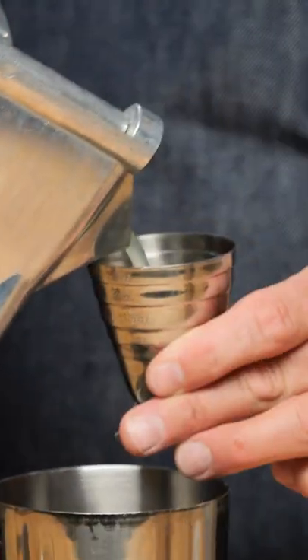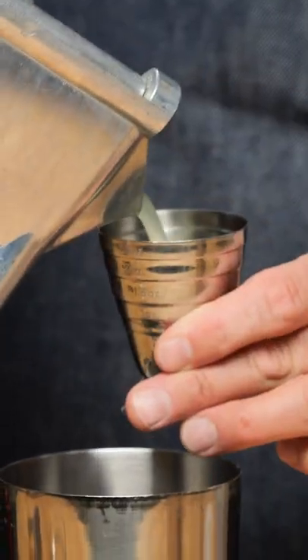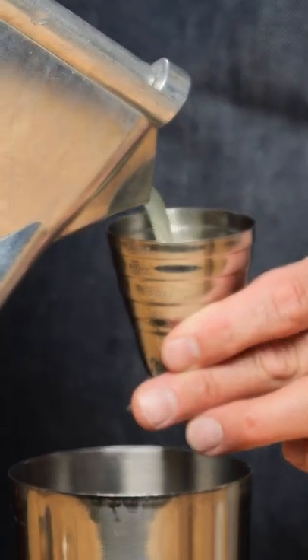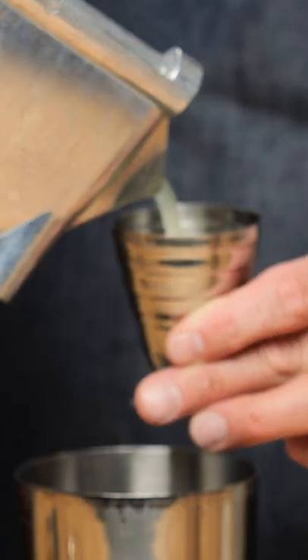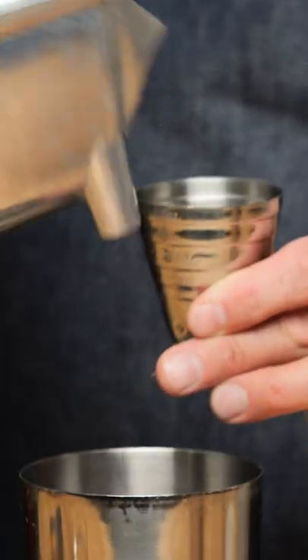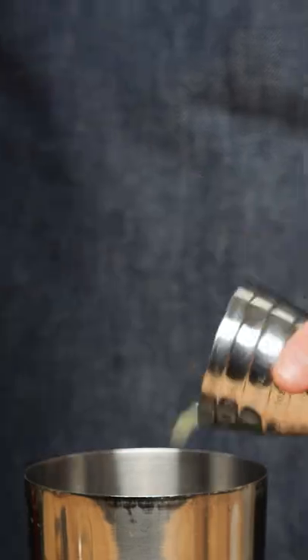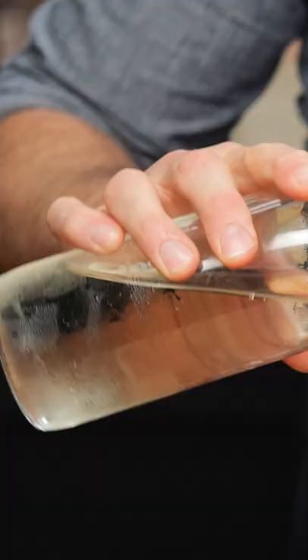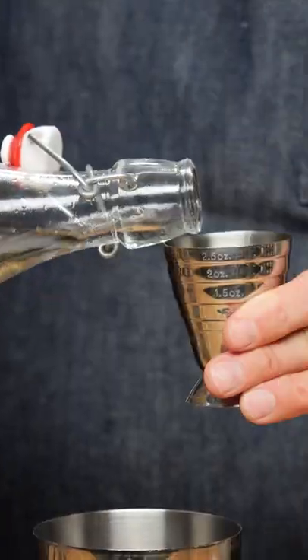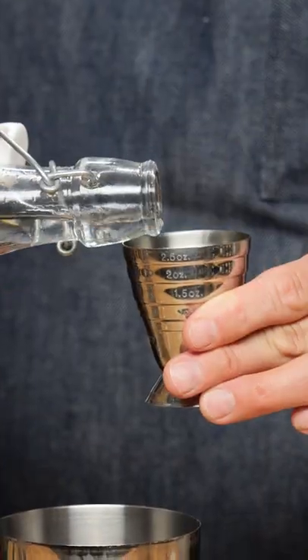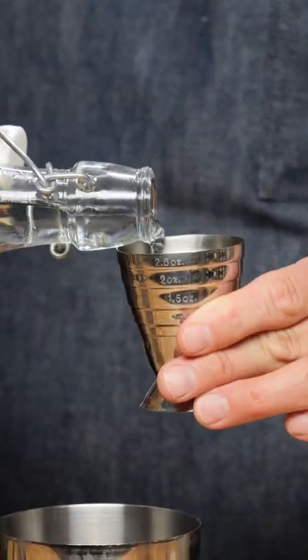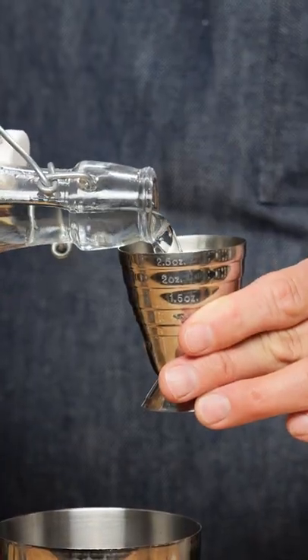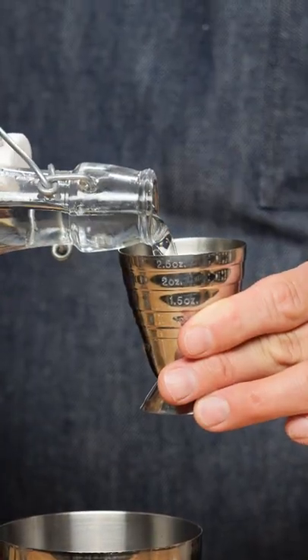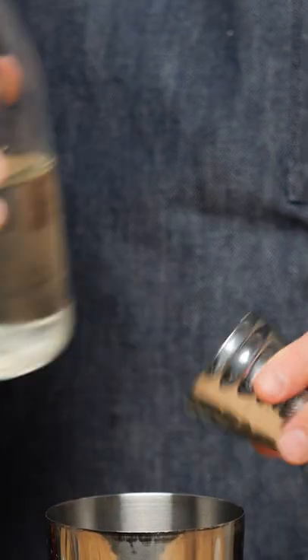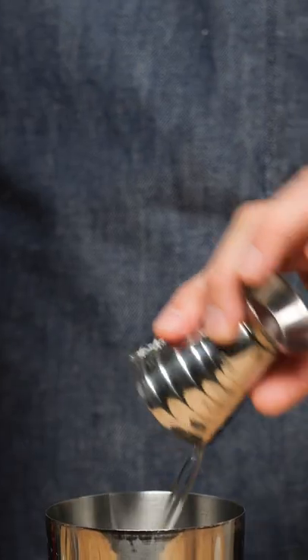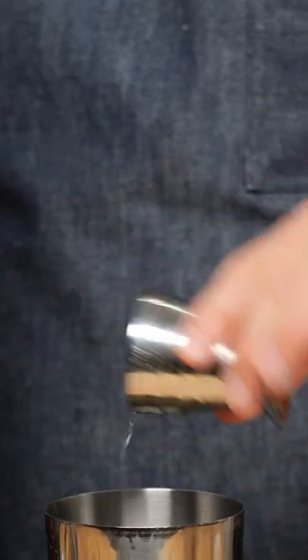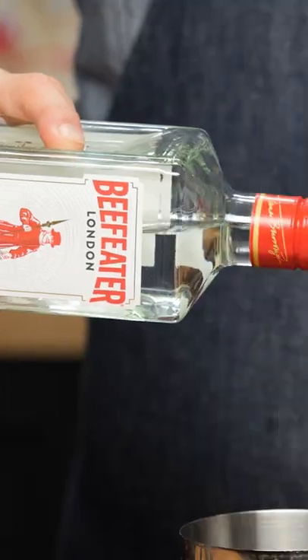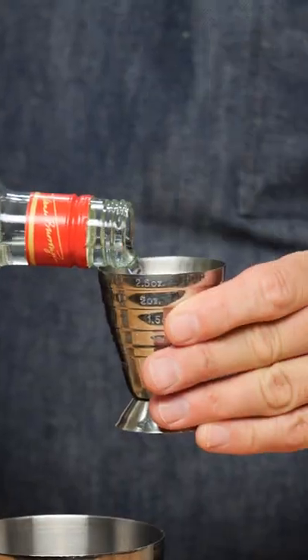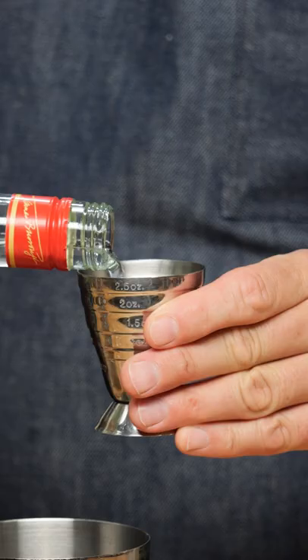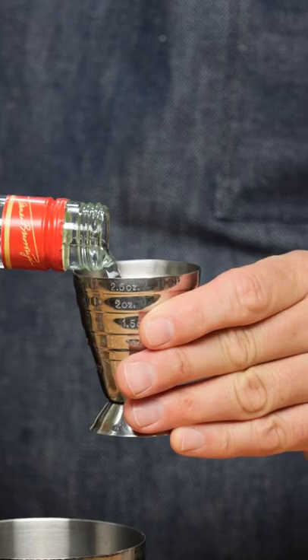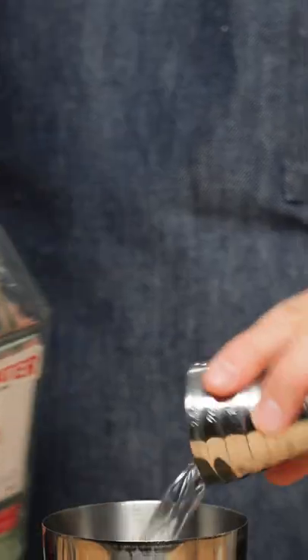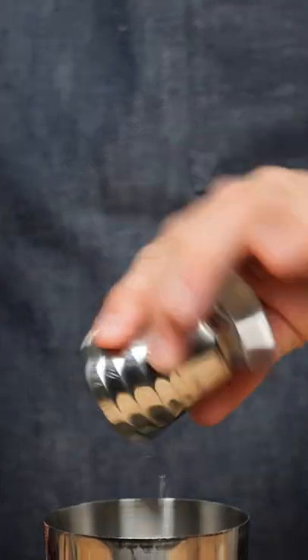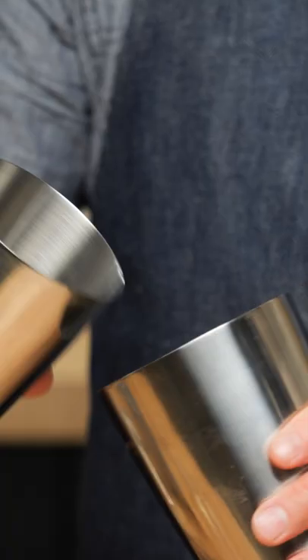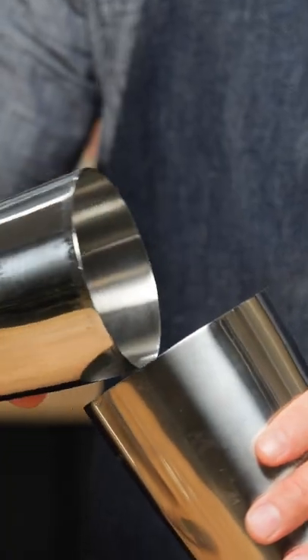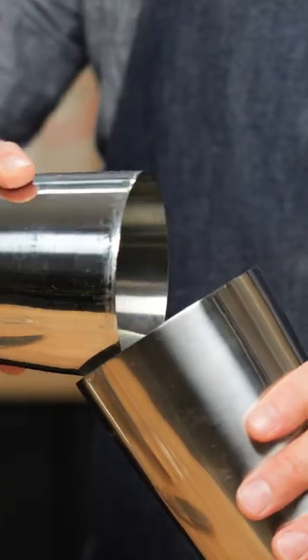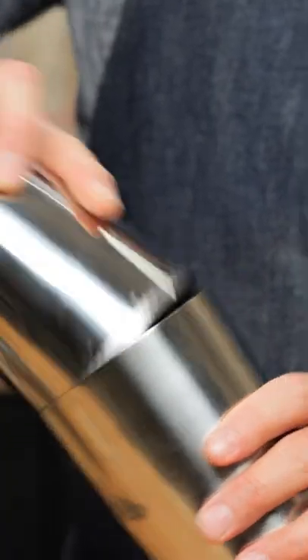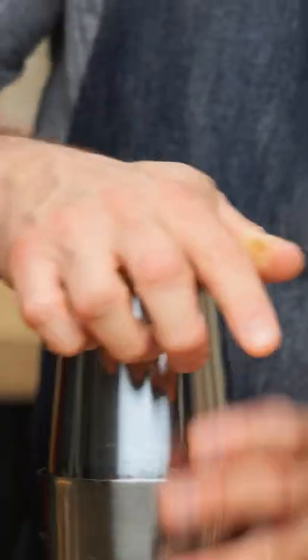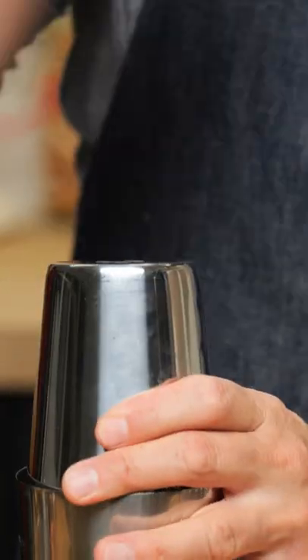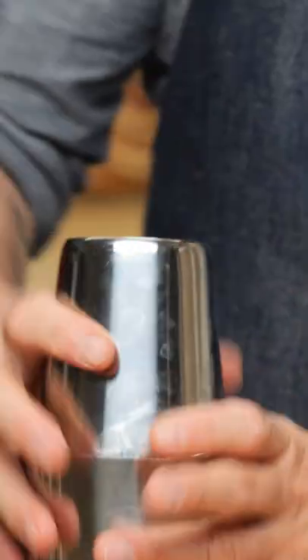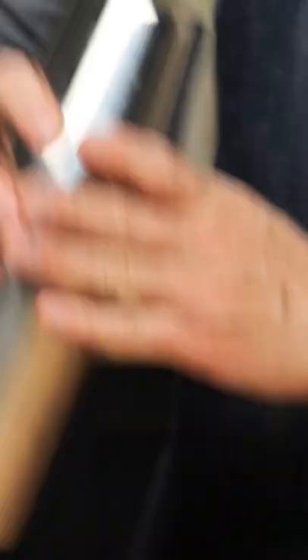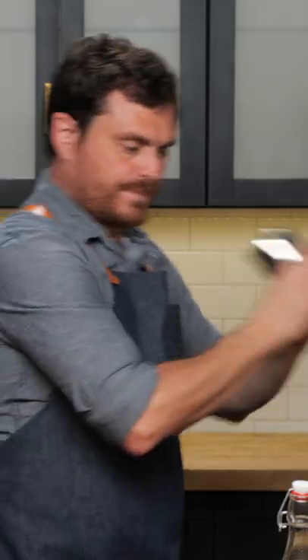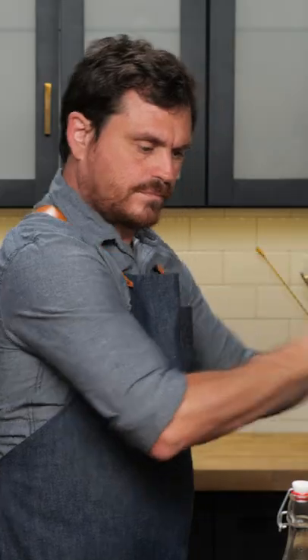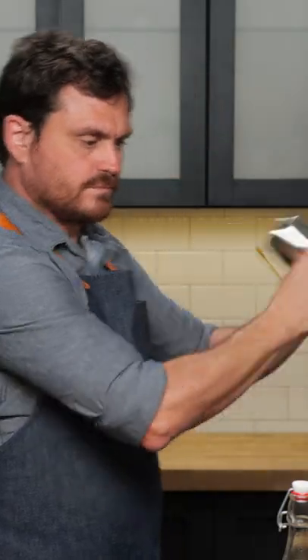Three quarters of an ounce of lemon juice, three quarters of an ounce of simple syrup, and one and a half ounces of gin. We're going to add the cocktail solution to our egg white and give it a dry shake.